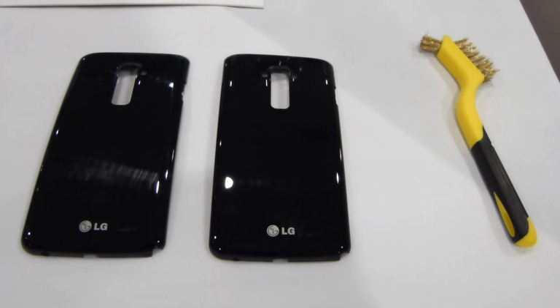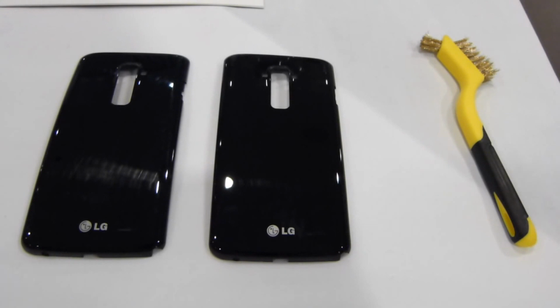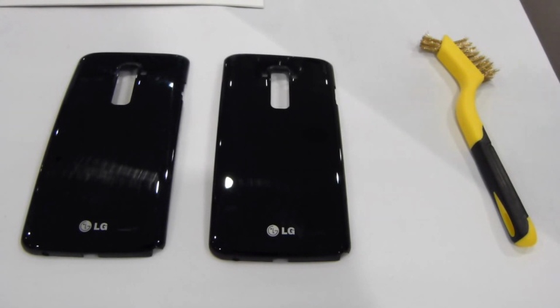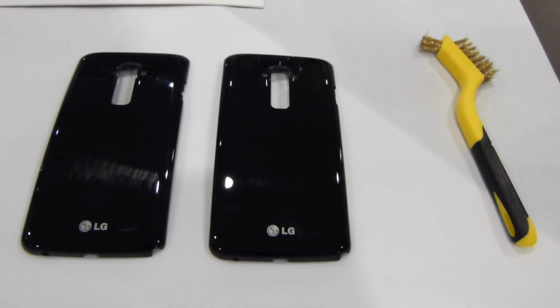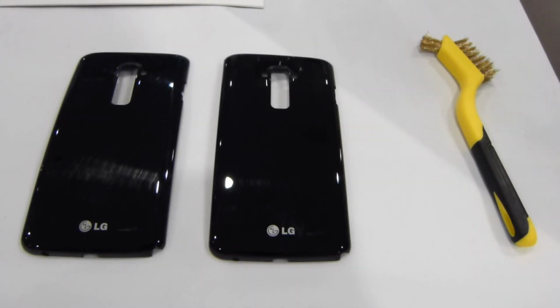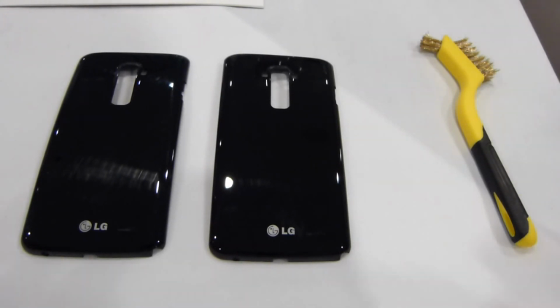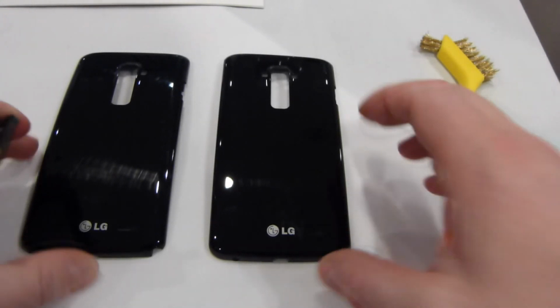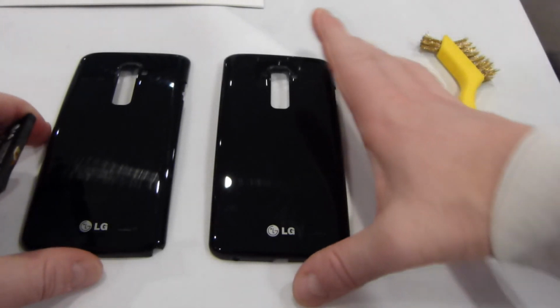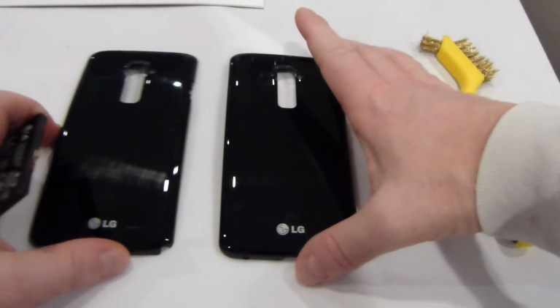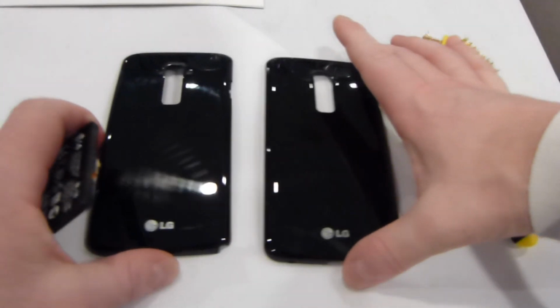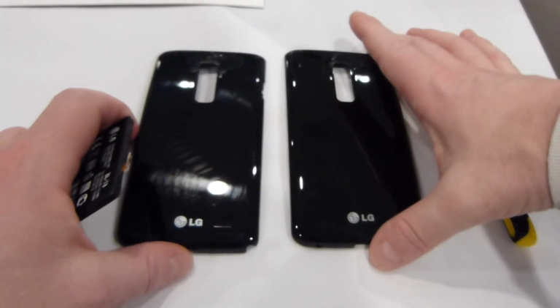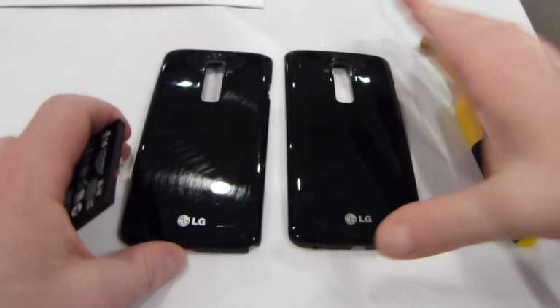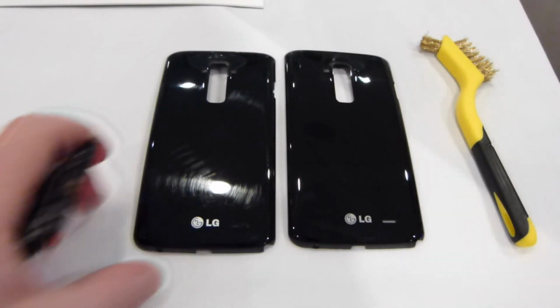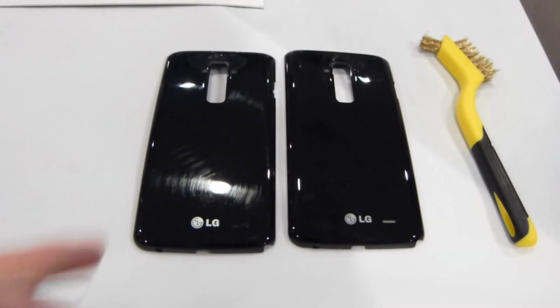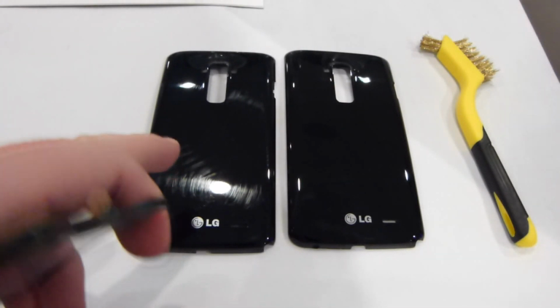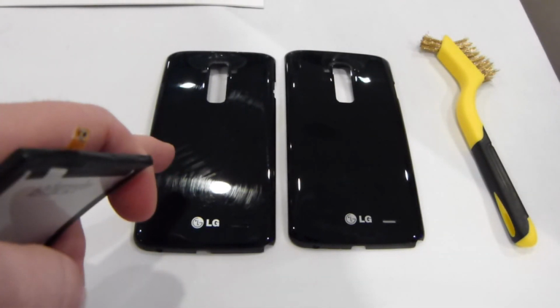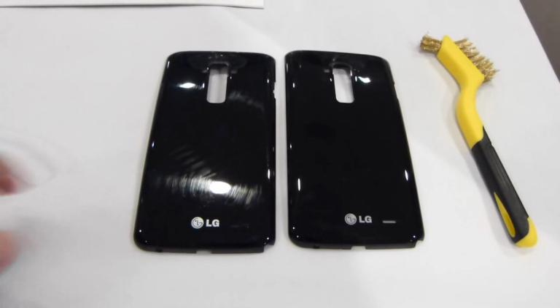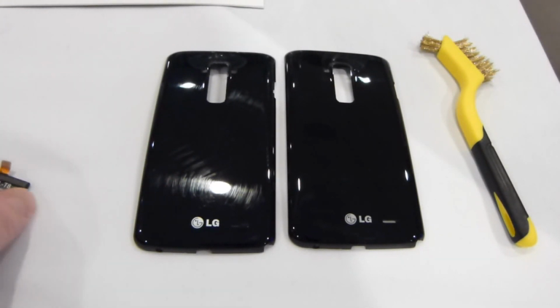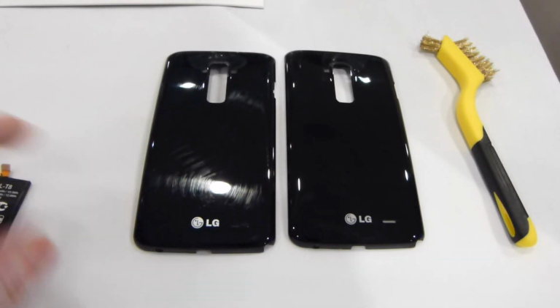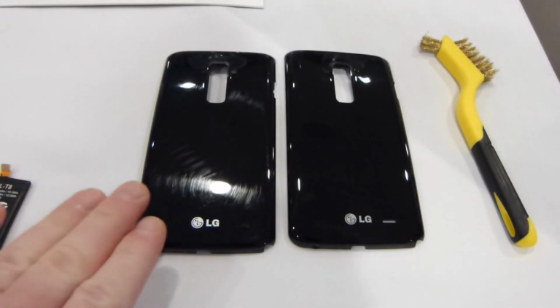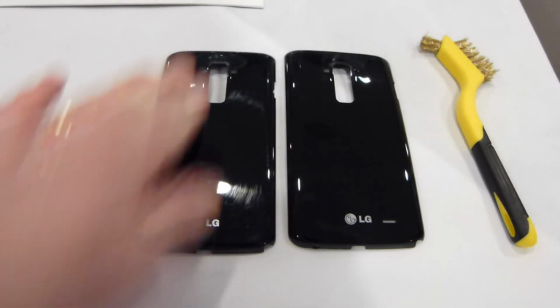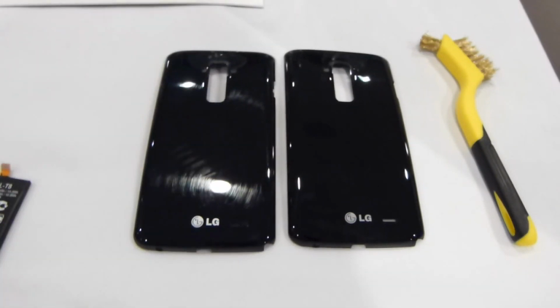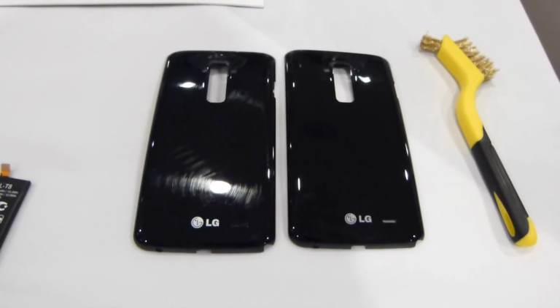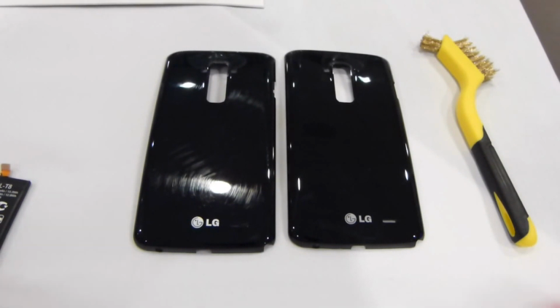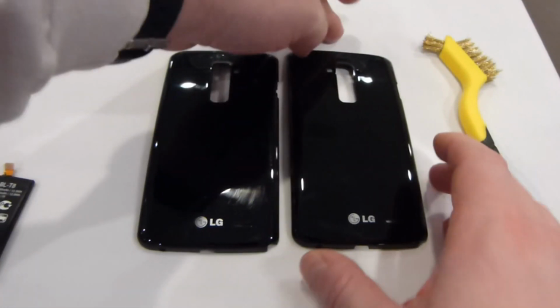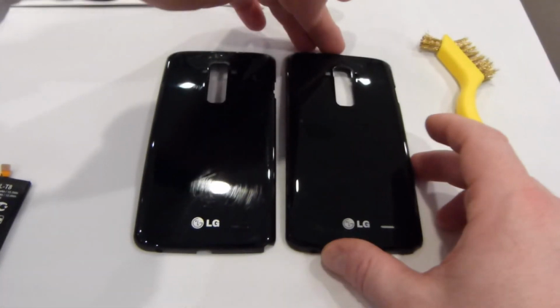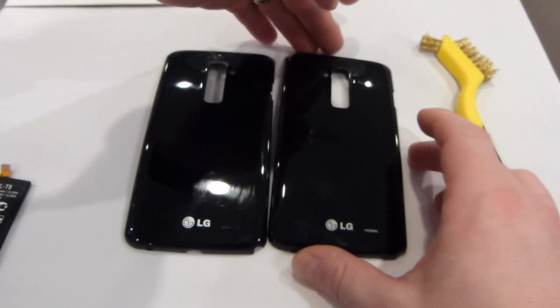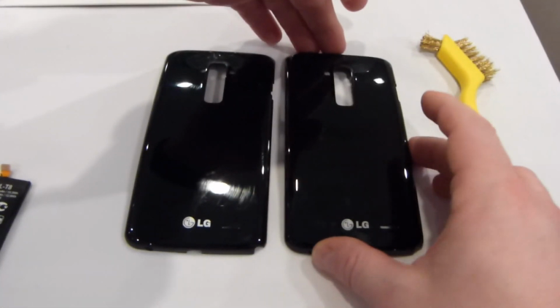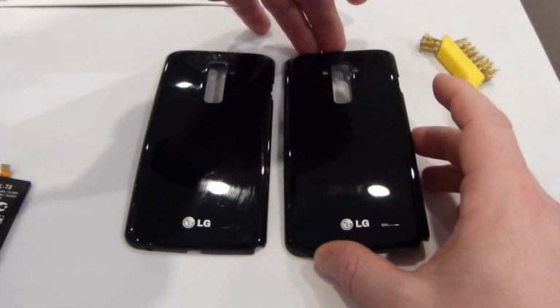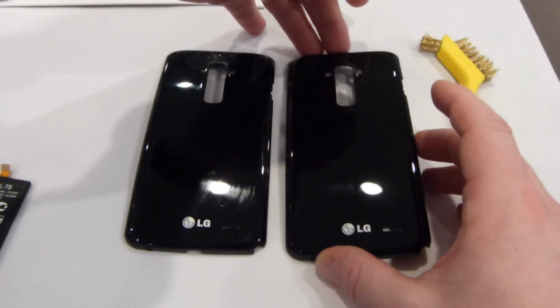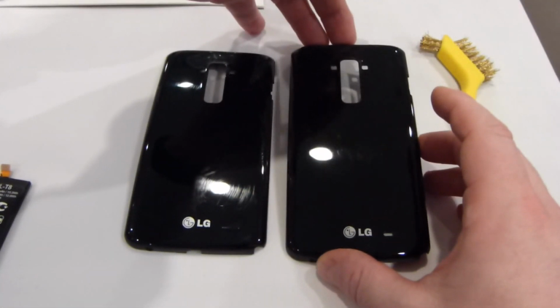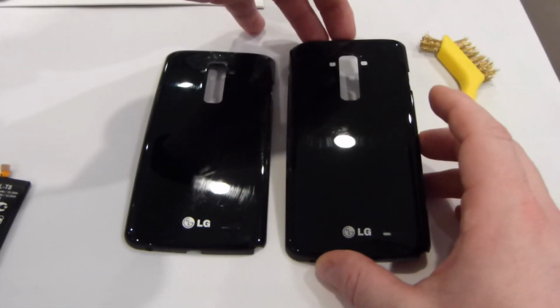In addition to the display, they gave us a couple of the back panels to work with here. As you can tell from the light reflecting off of this back plate to the left, that is clearly an unprotected display. If you look at this one on the right, it is a protected display.